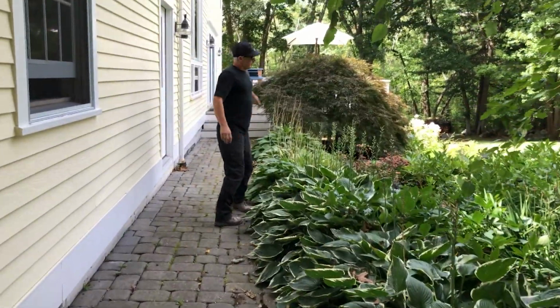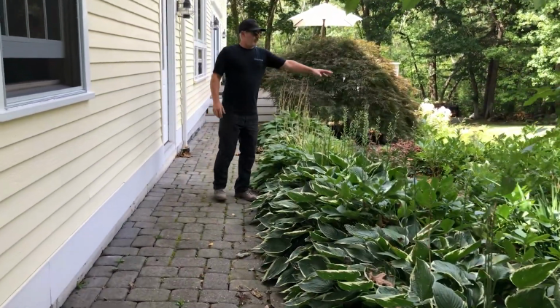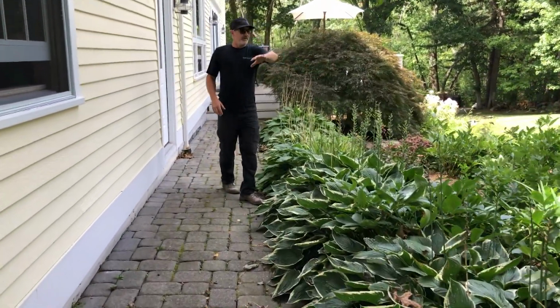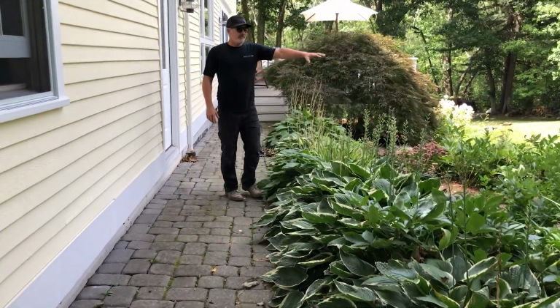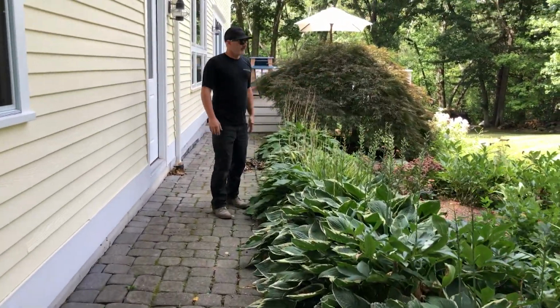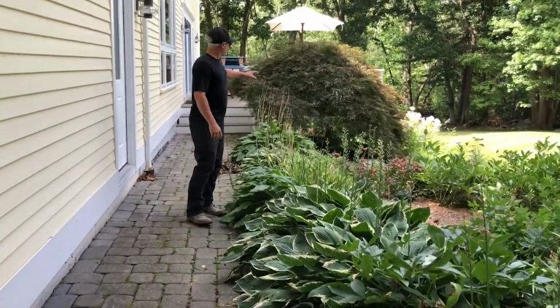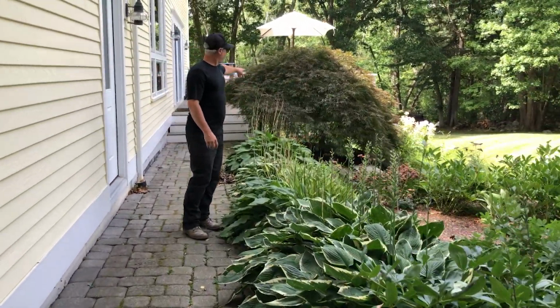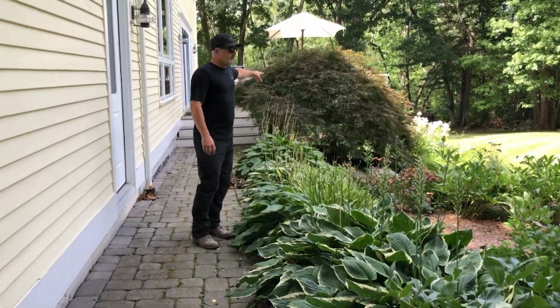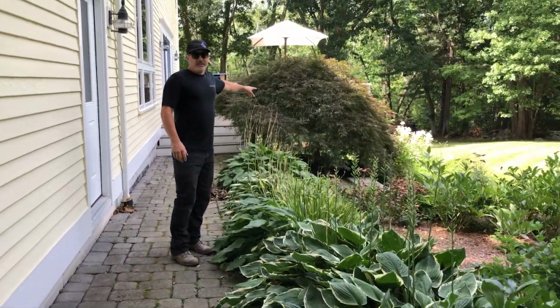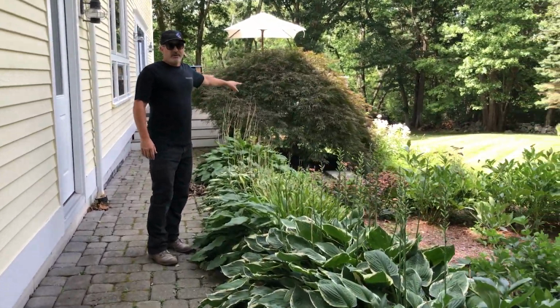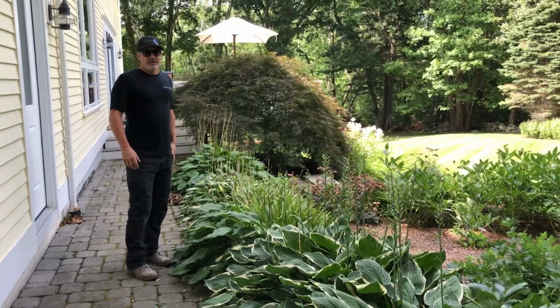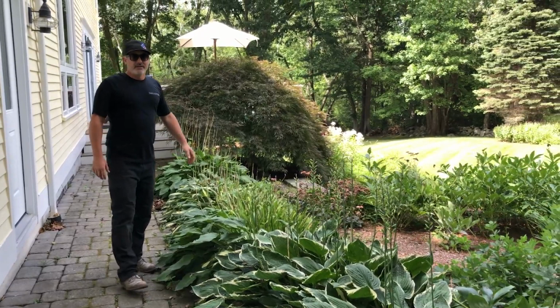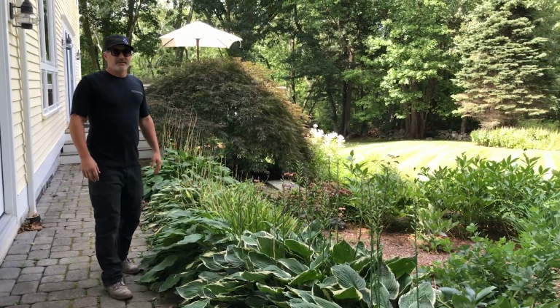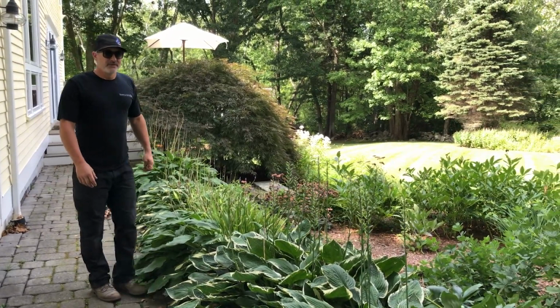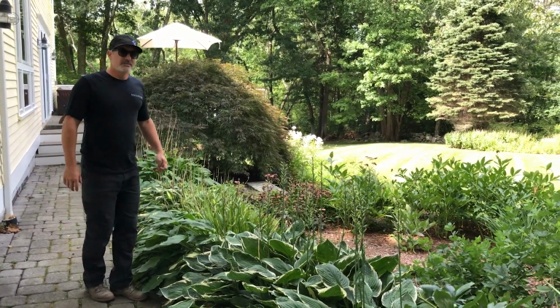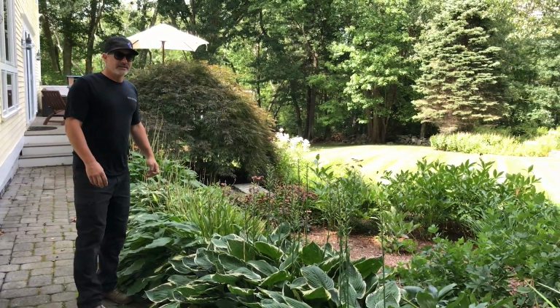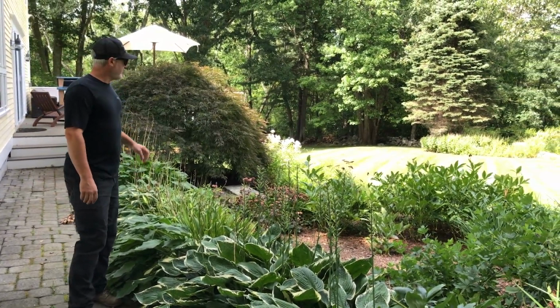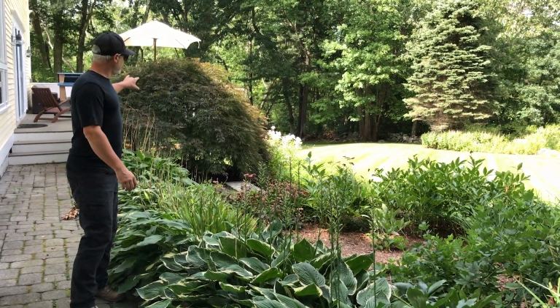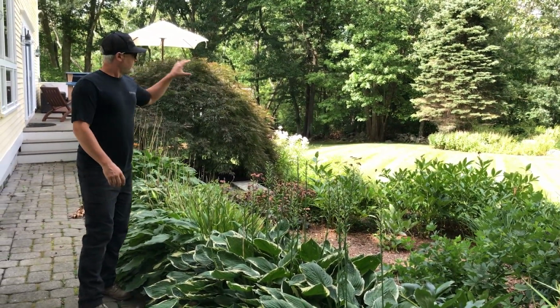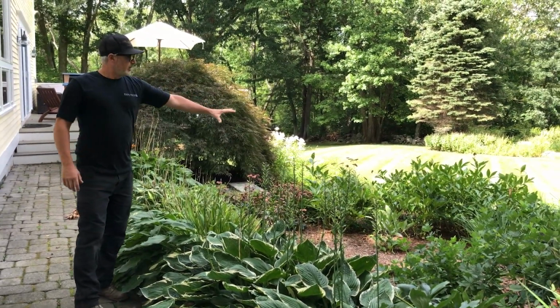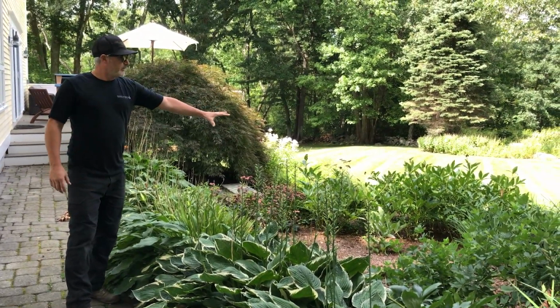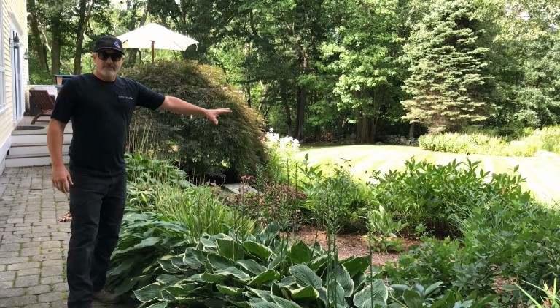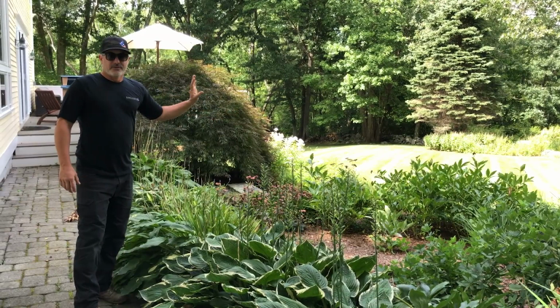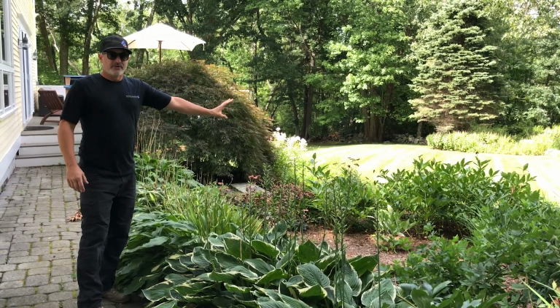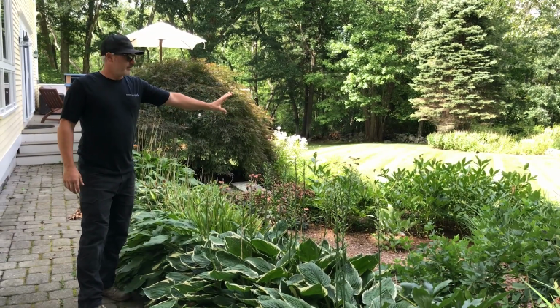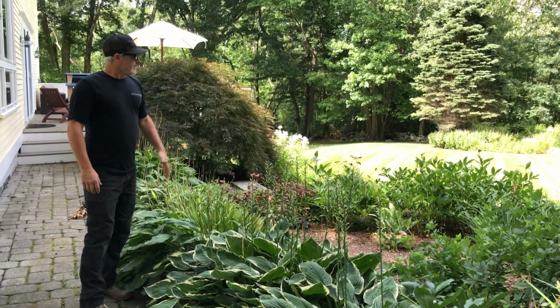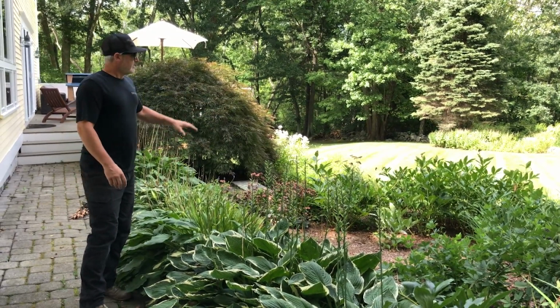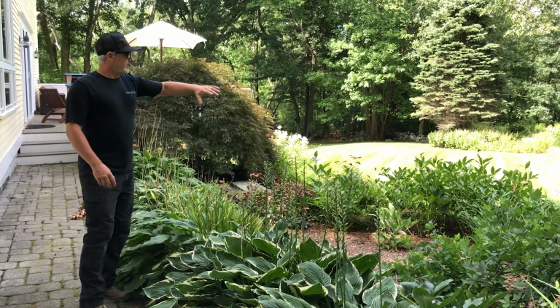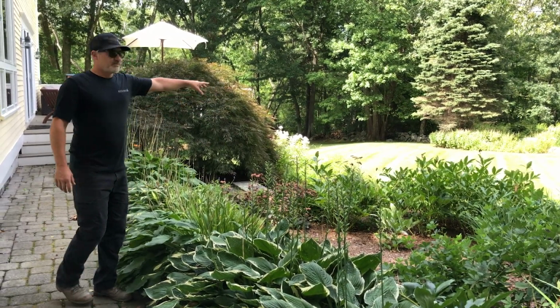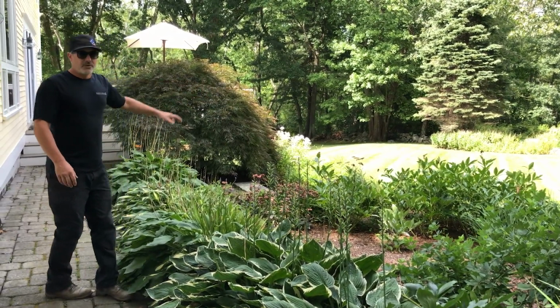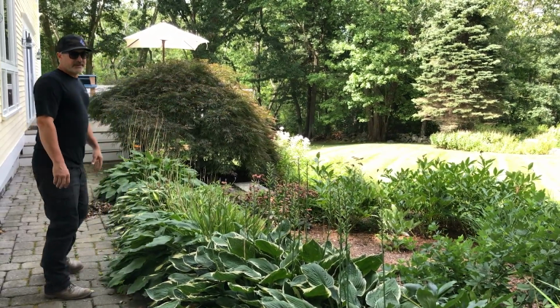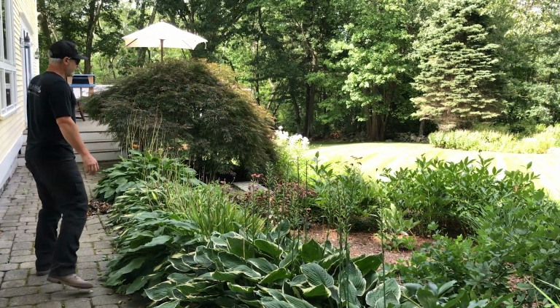I'm going to replant some of this in here. In fact, this beautiful maple — we're going to get into the root system and see if it's possible to transplant it. If it is, we're going to put it over here a little bit away from the septic, and we're going to create a nice rock wall down there.